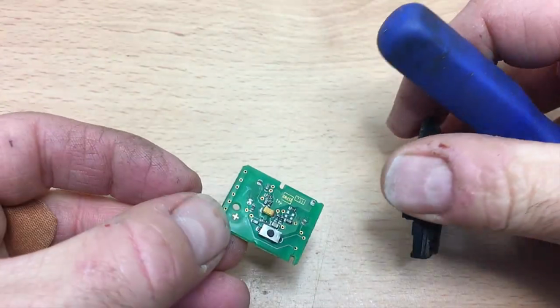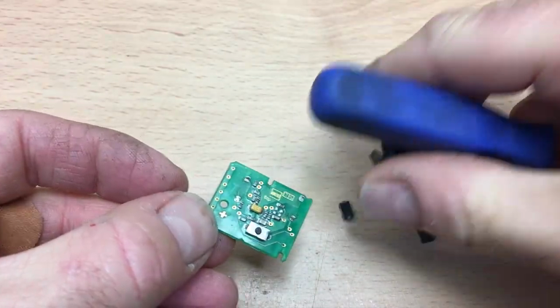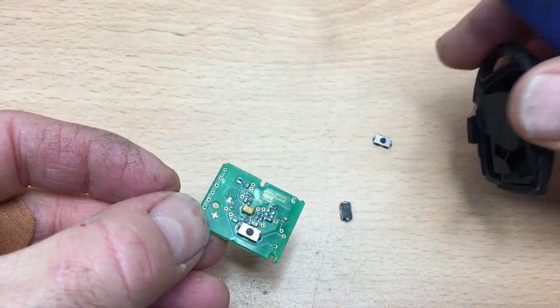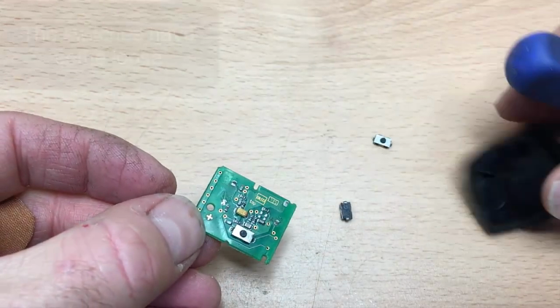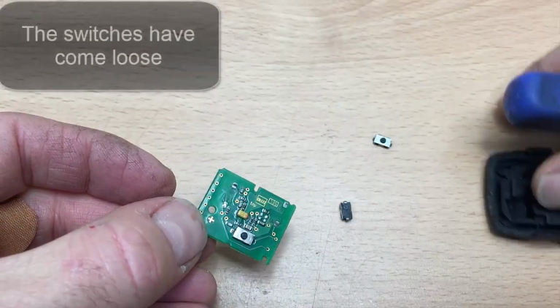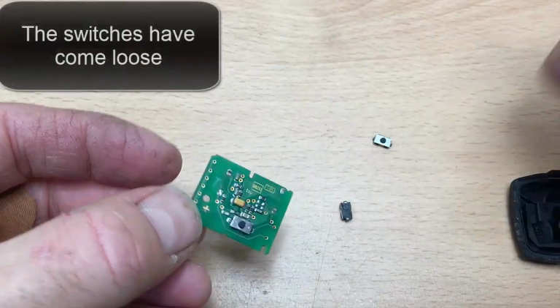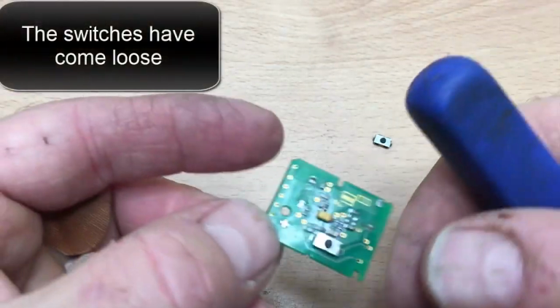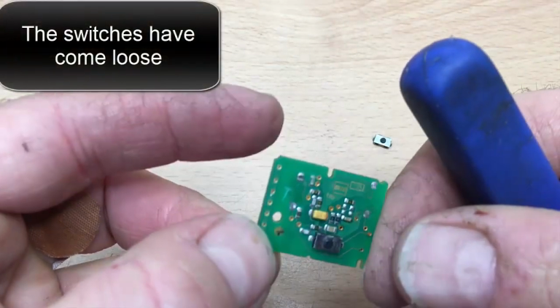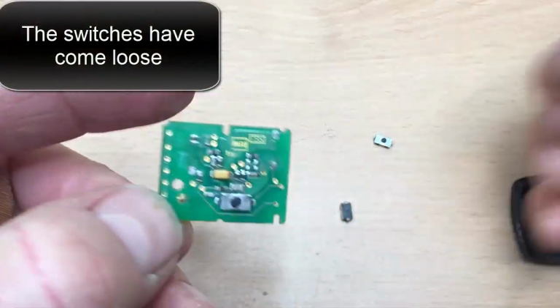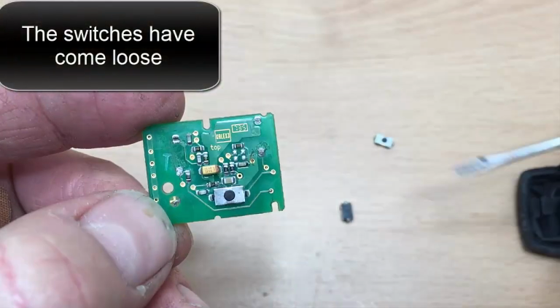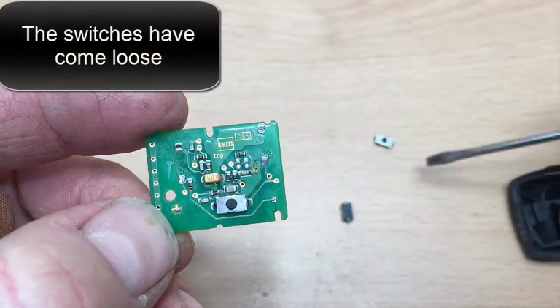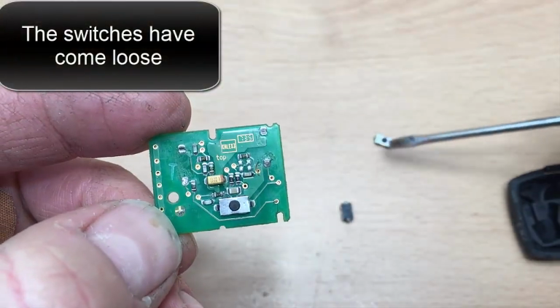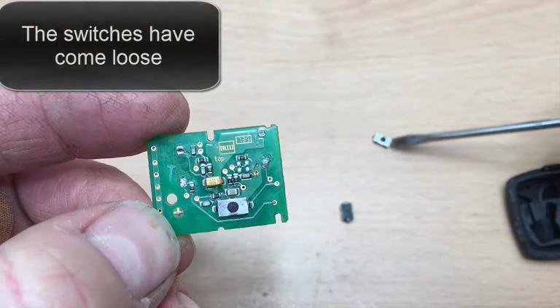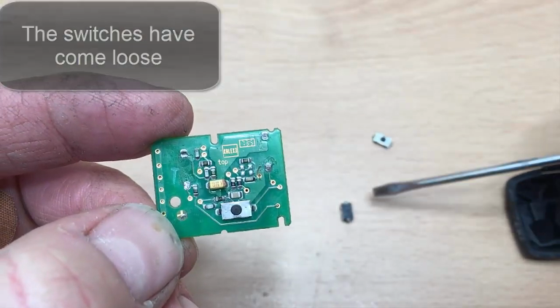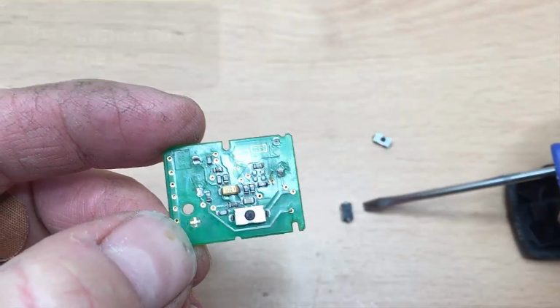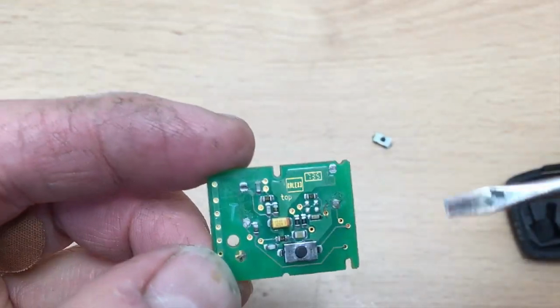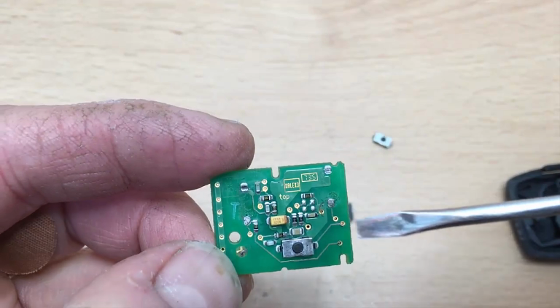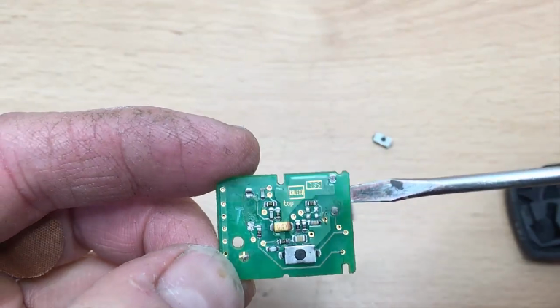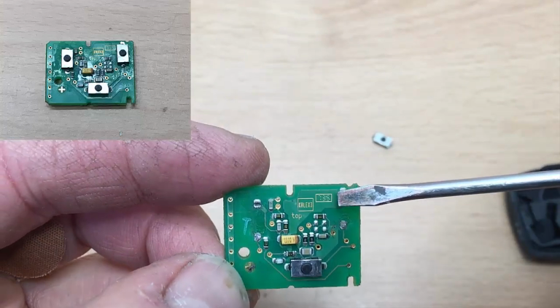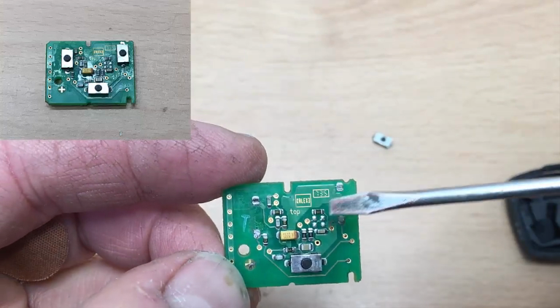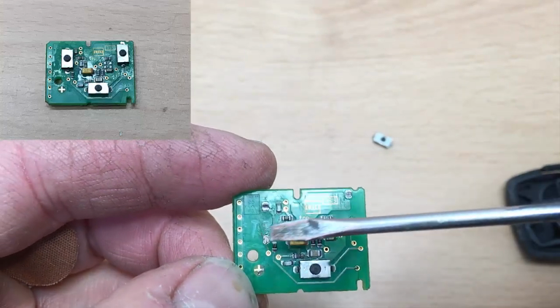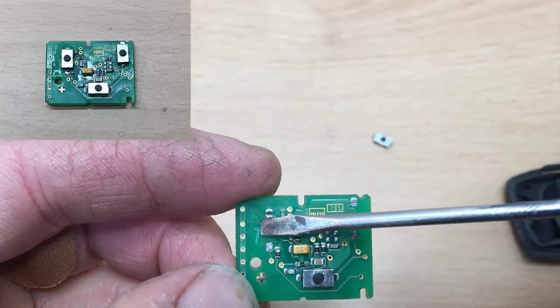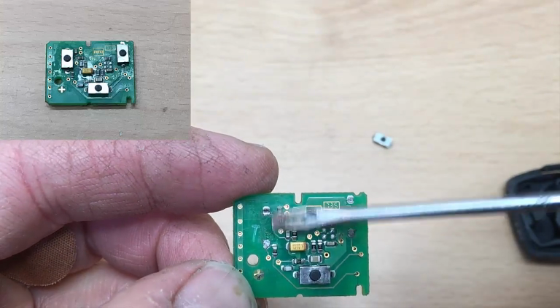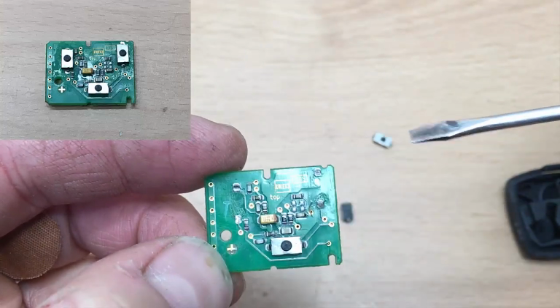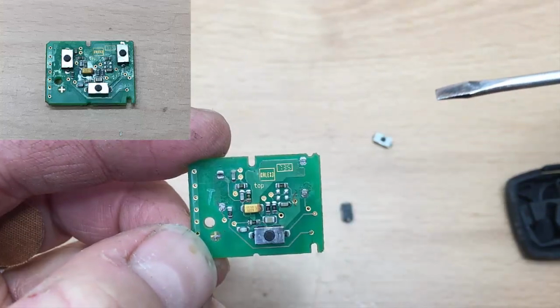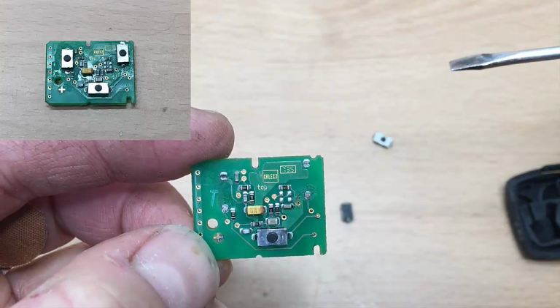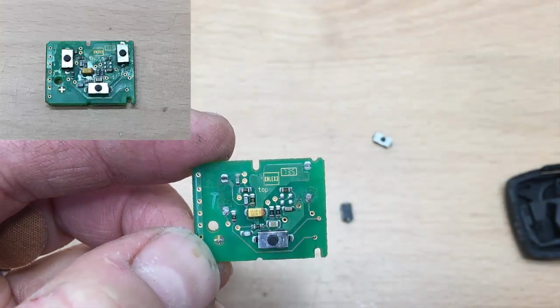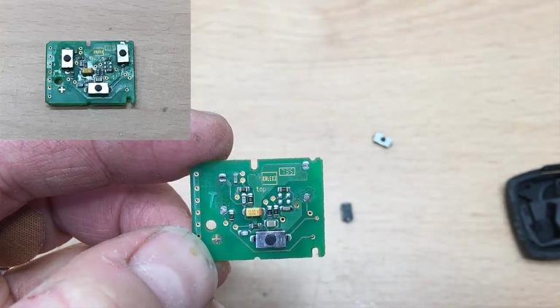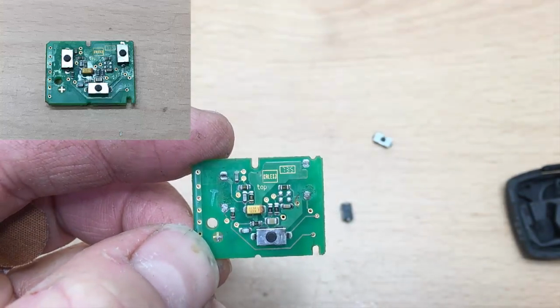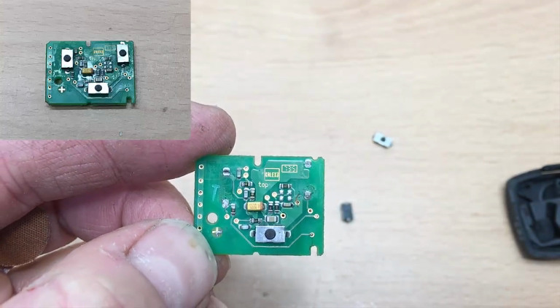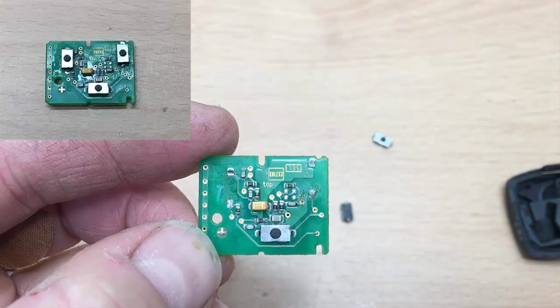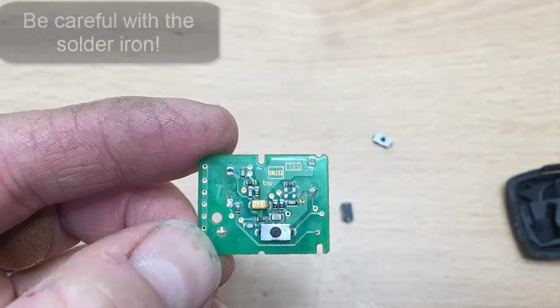Okay, there you go. So what's happened is, as you can see, these are the two switches, and they should be here and here — and that's why you're not getting a signal out of the button.